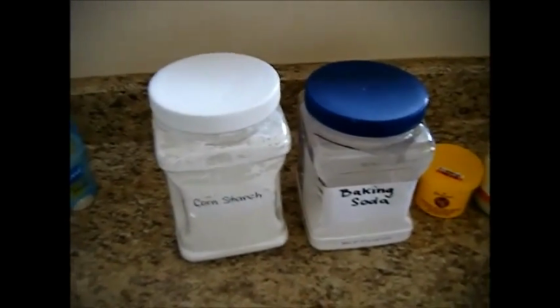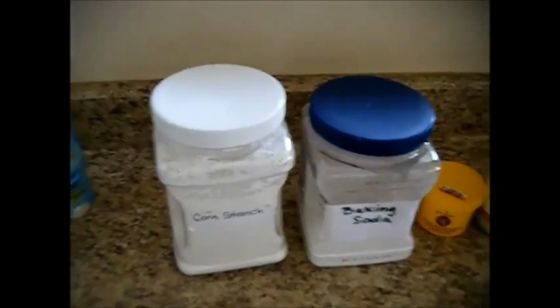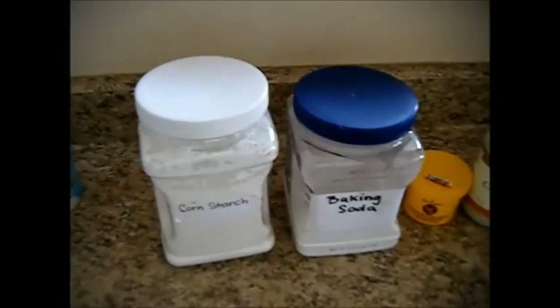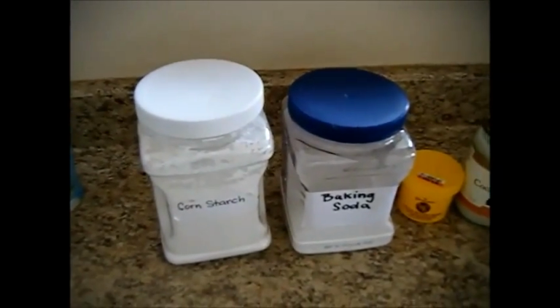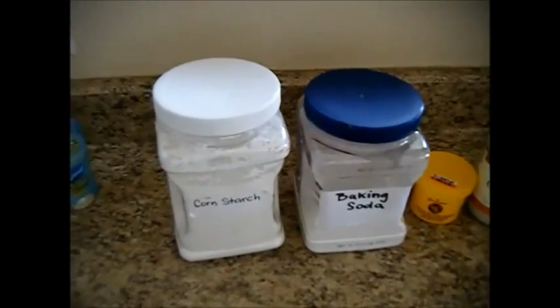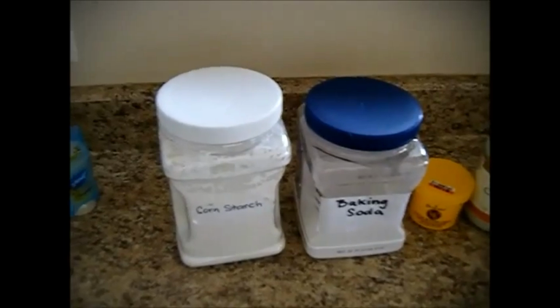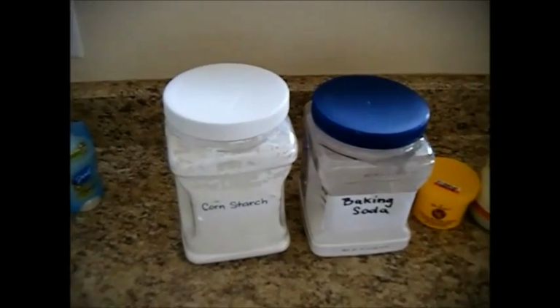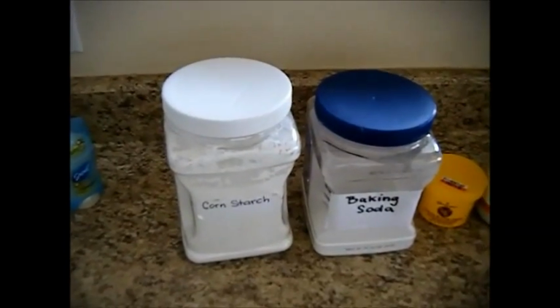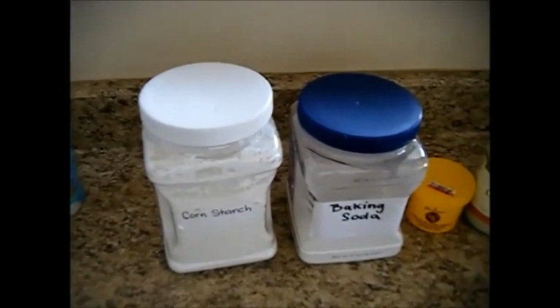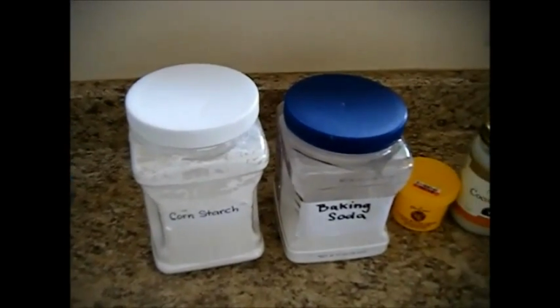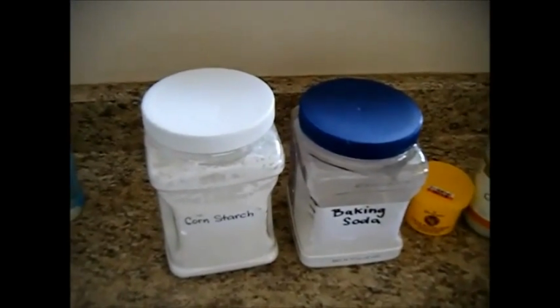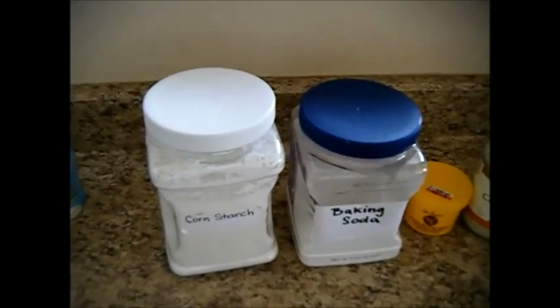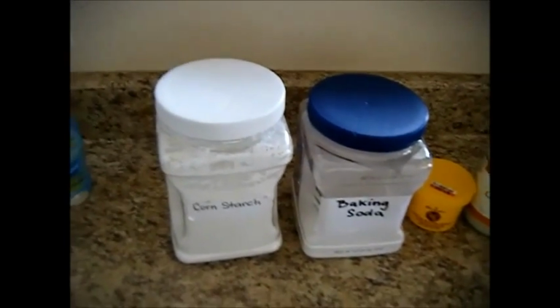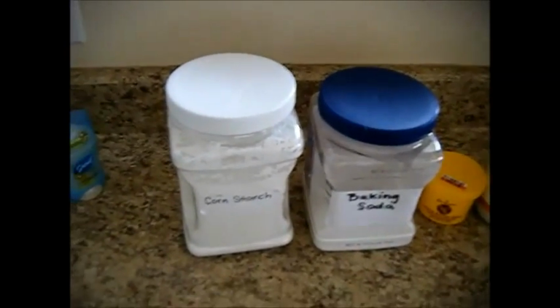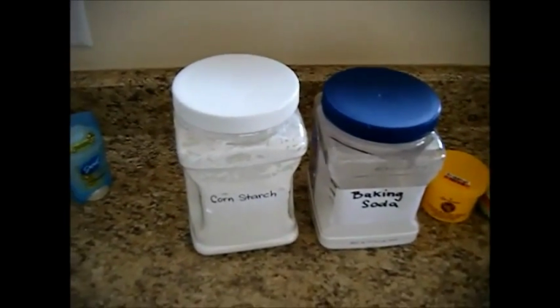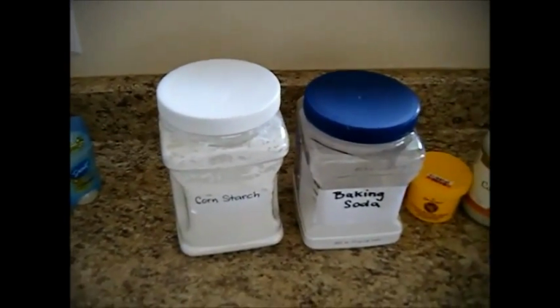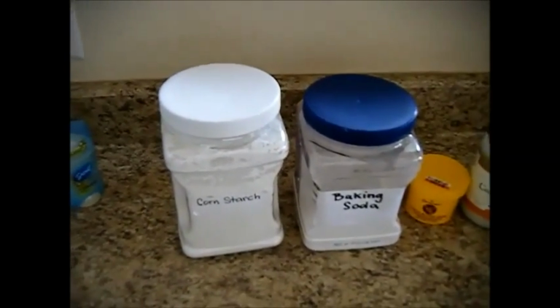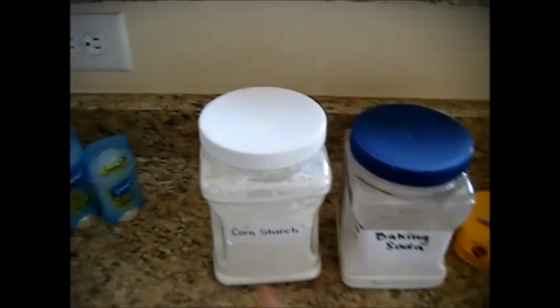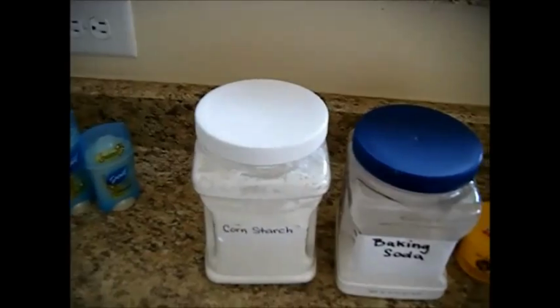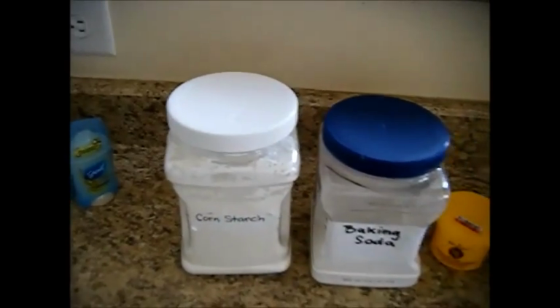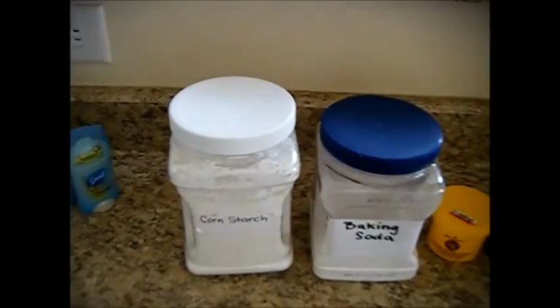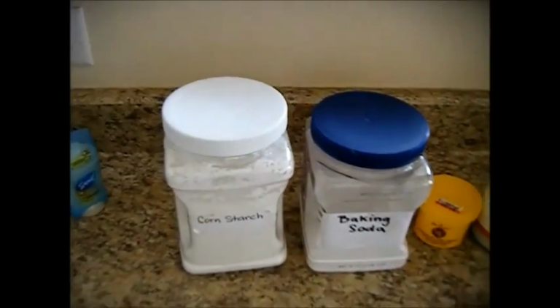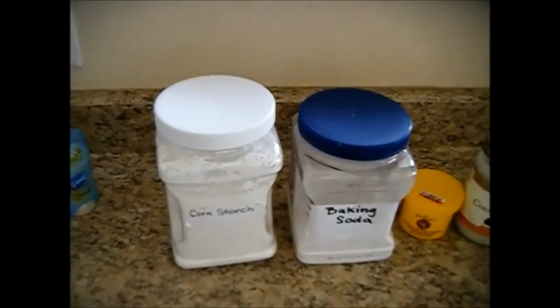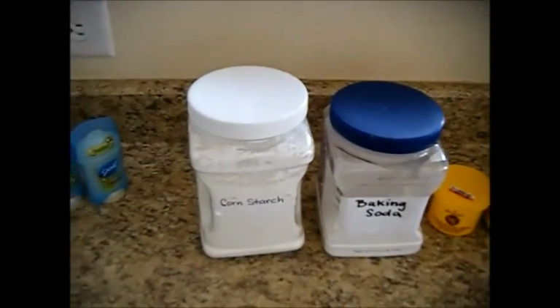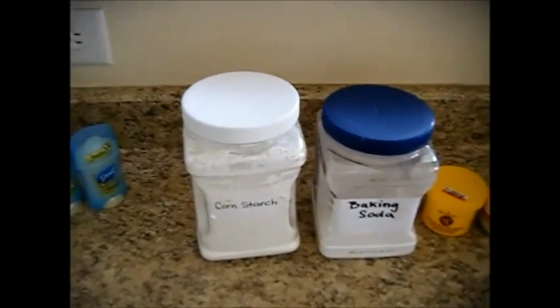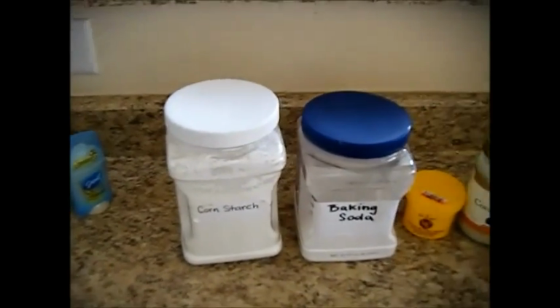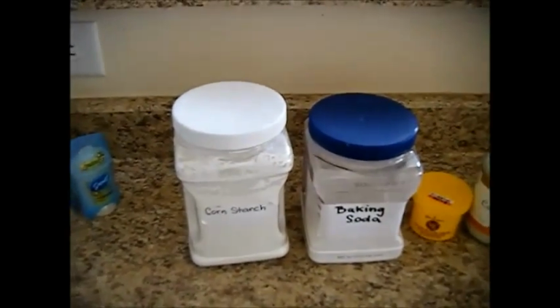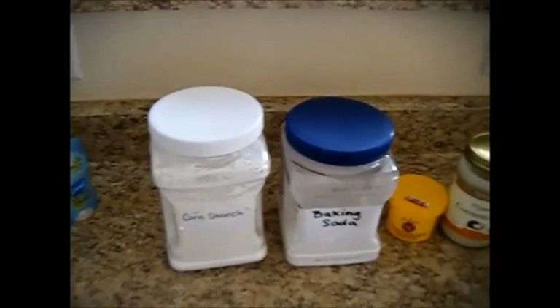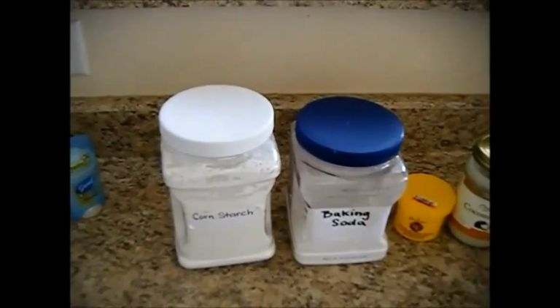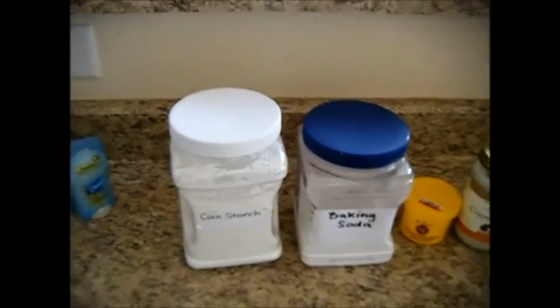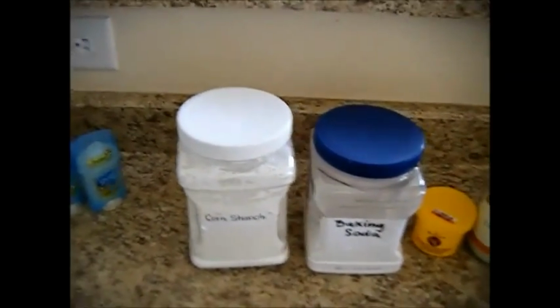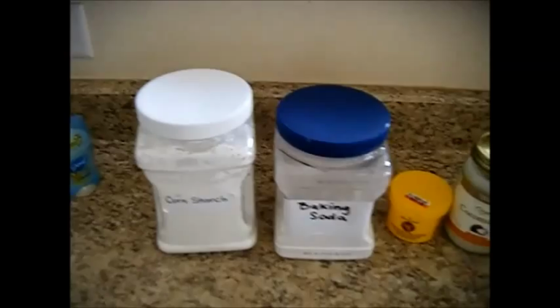You can get arrowroot powder at Berry Farm Foods or berryfarms.com online, where I get most of my gluten-free items like tapioca flour and things like that.